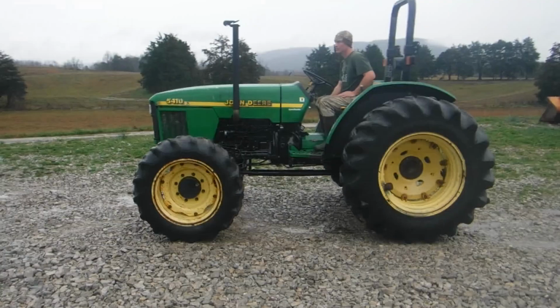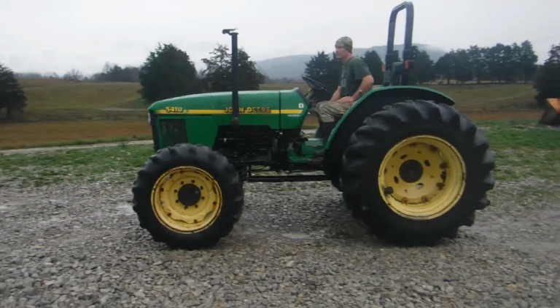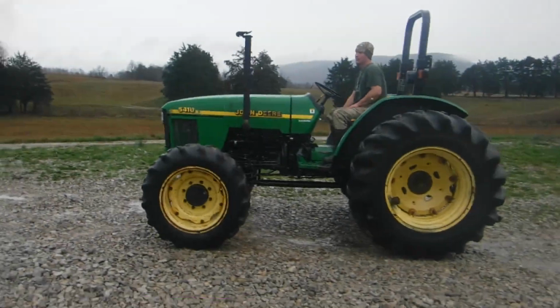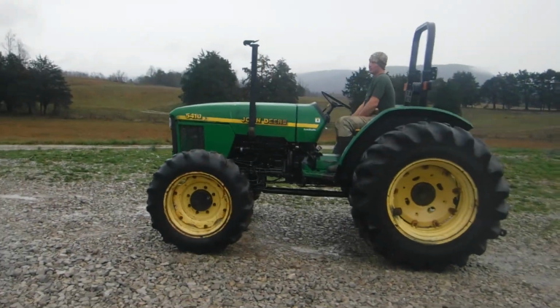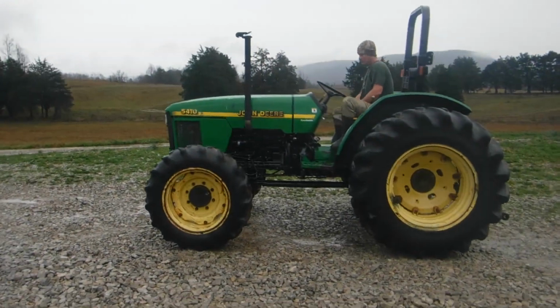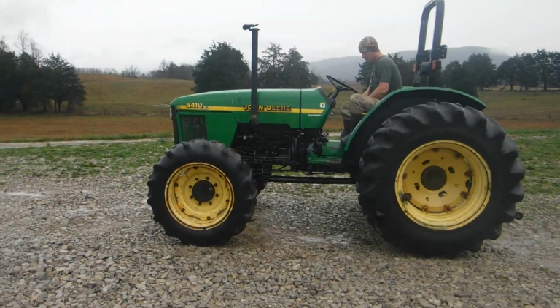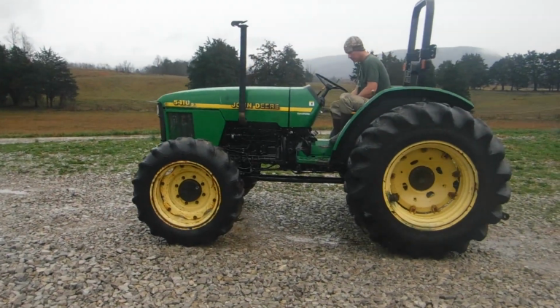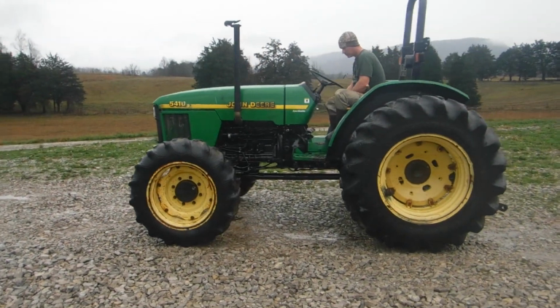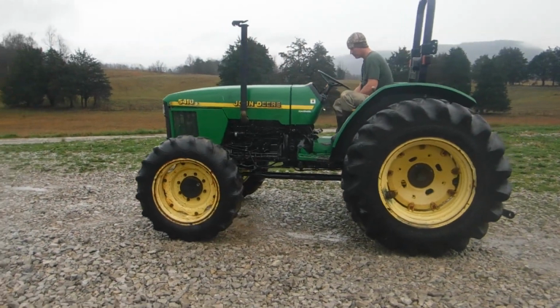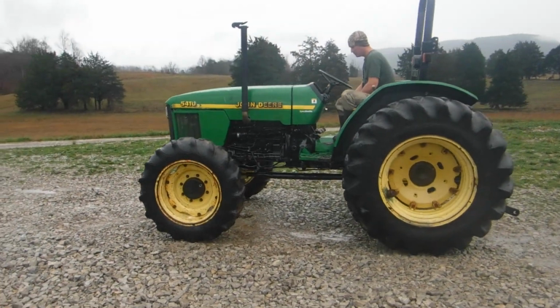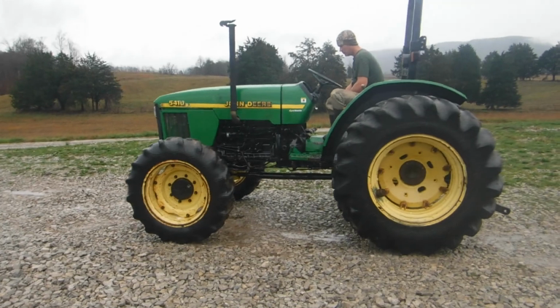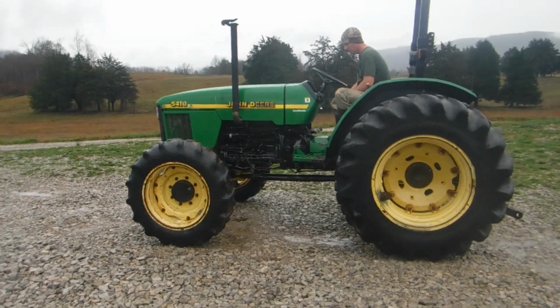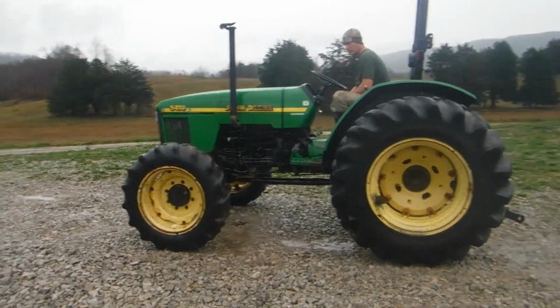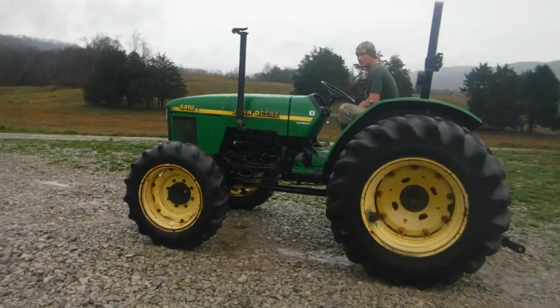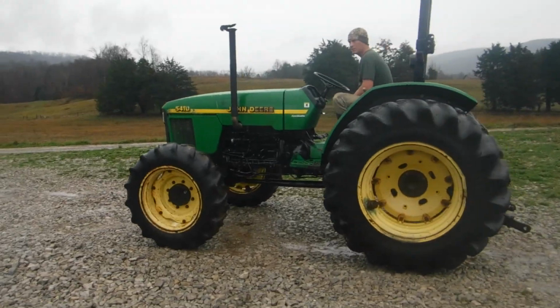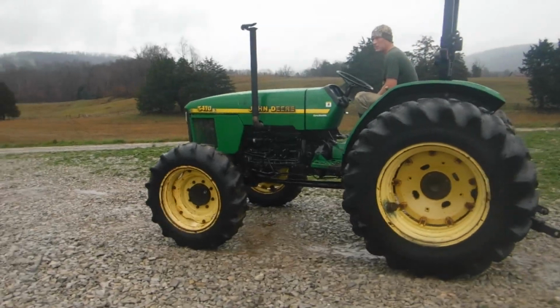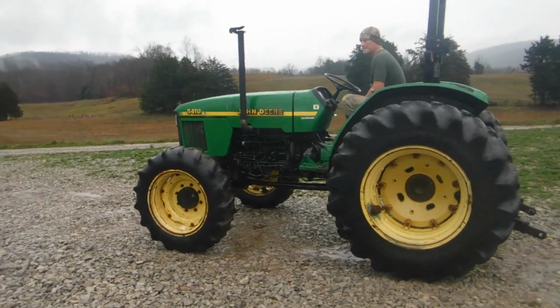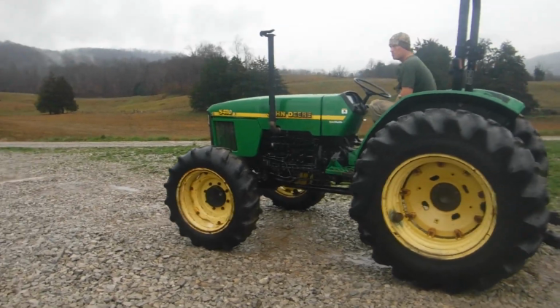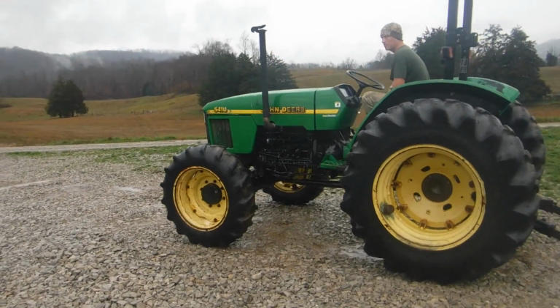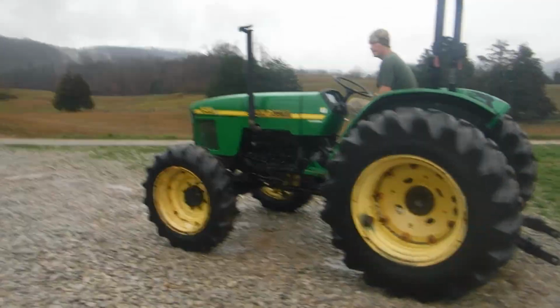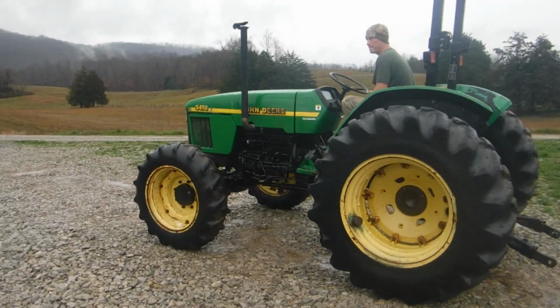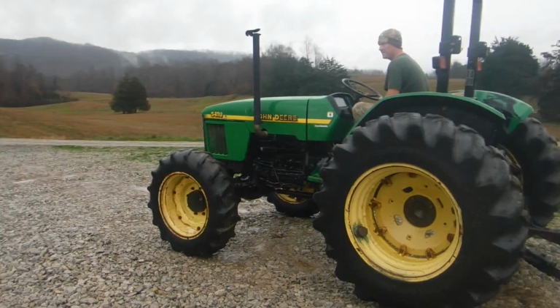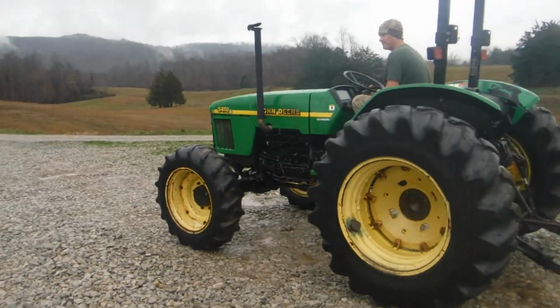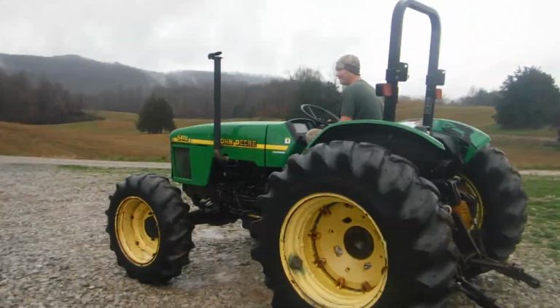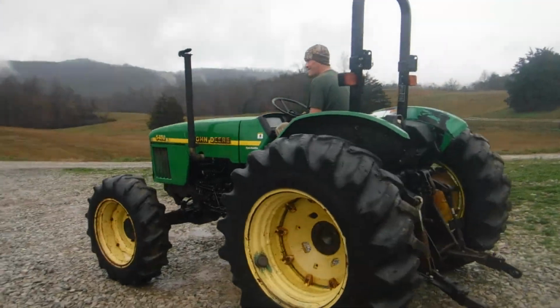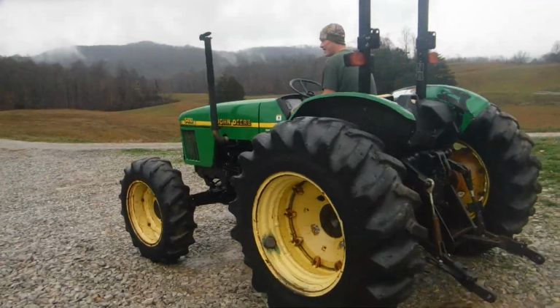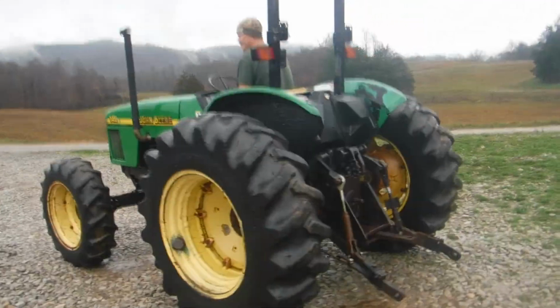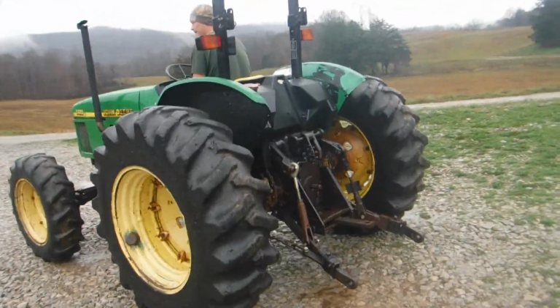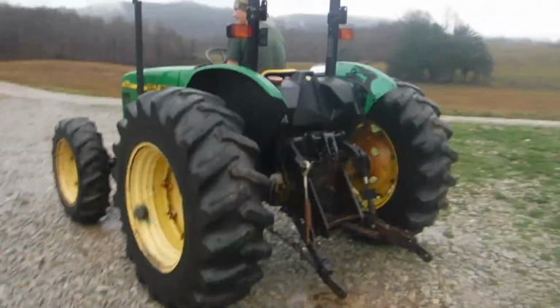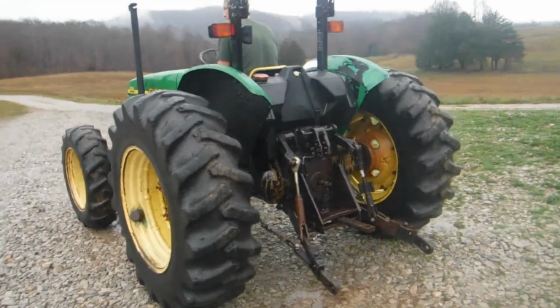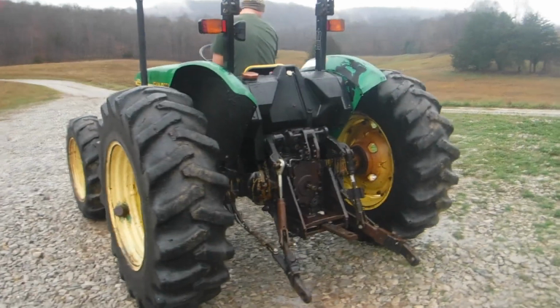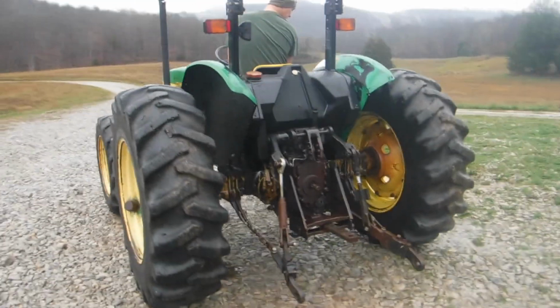Ladies and gentlemen, we here at Routin' Sons have got a really nice little tractor here for you today. John Deere 5410, four wheel drive, pre-Tier 4, pre-emission. These are very popular little tractors.